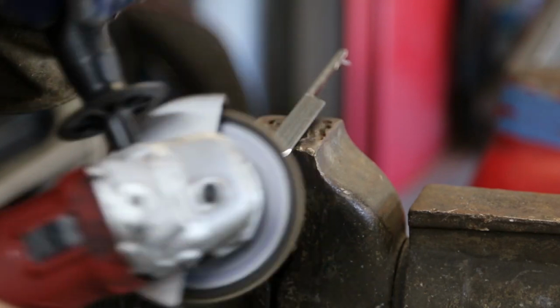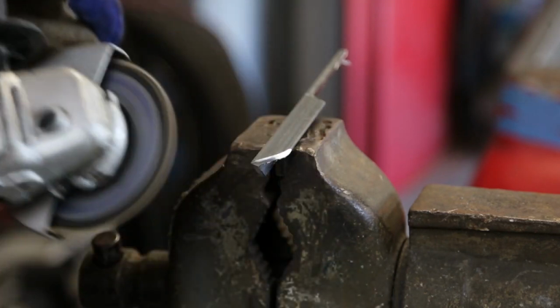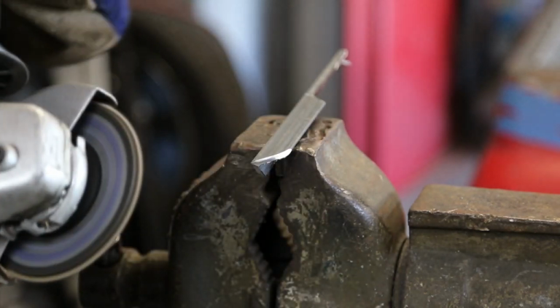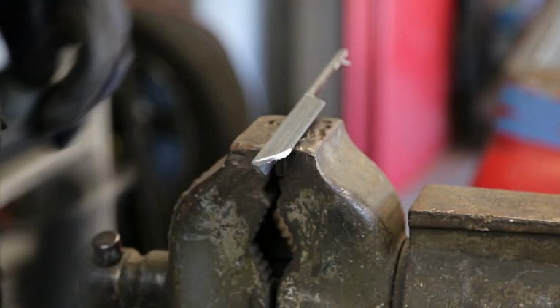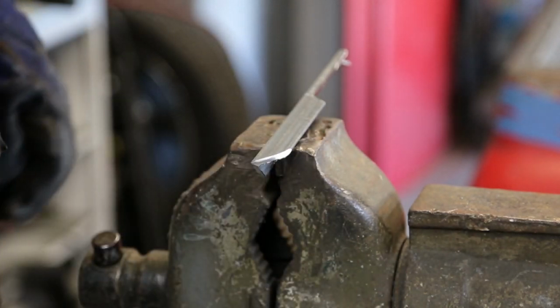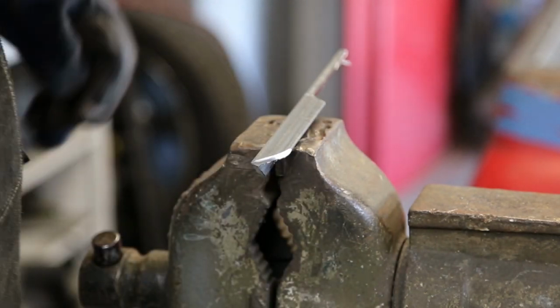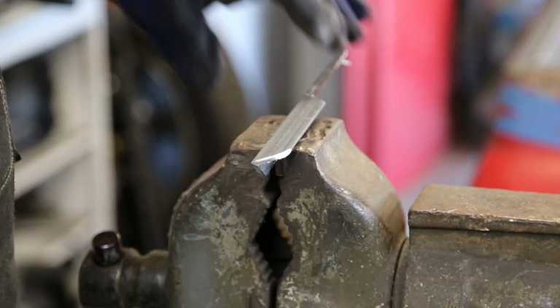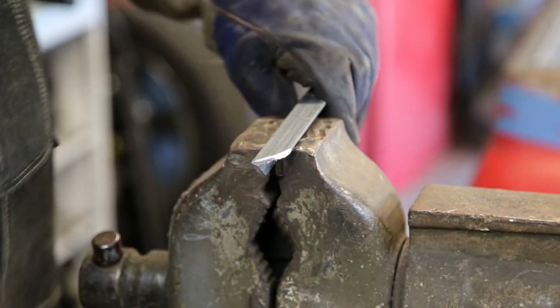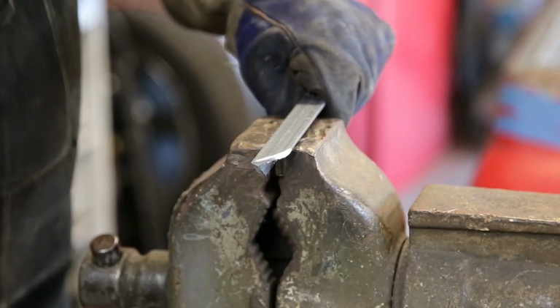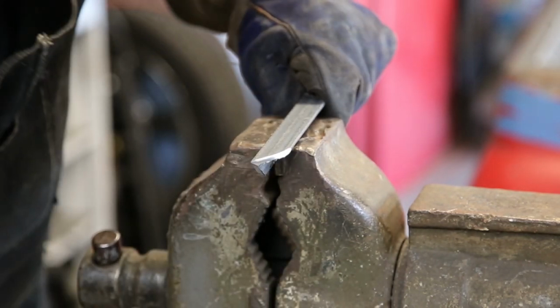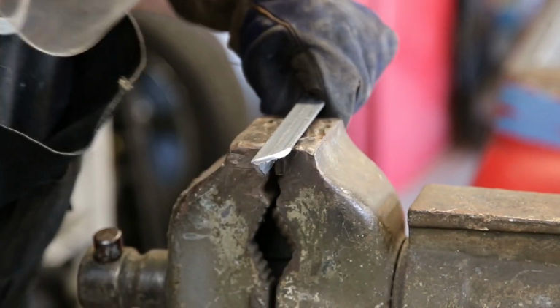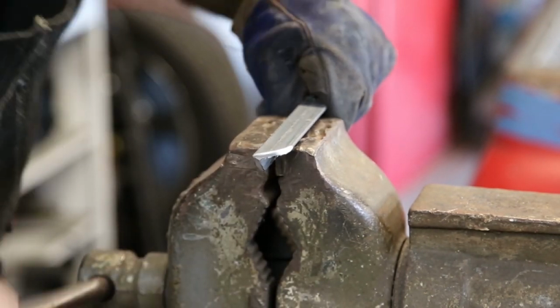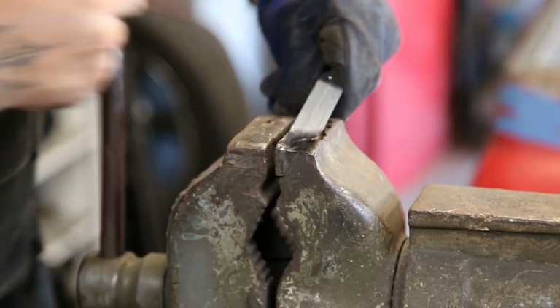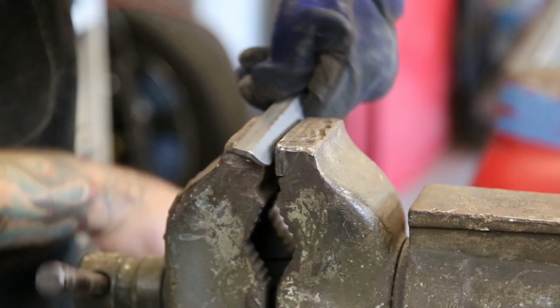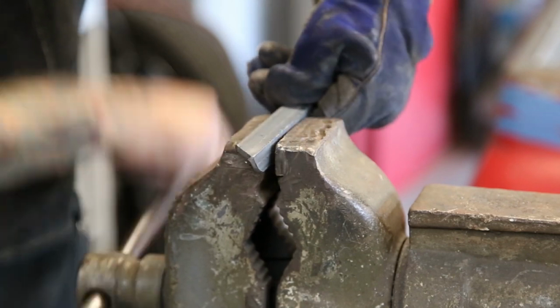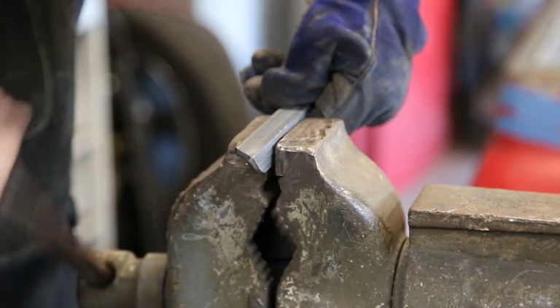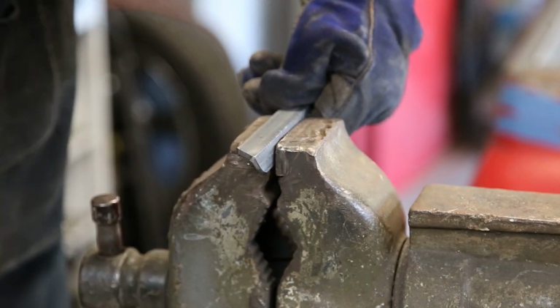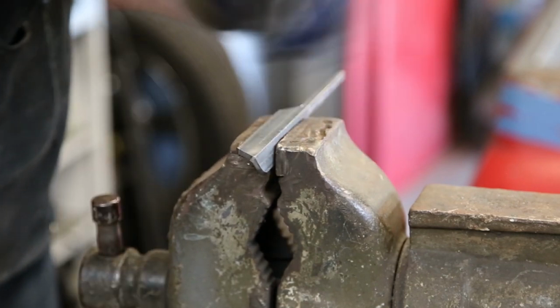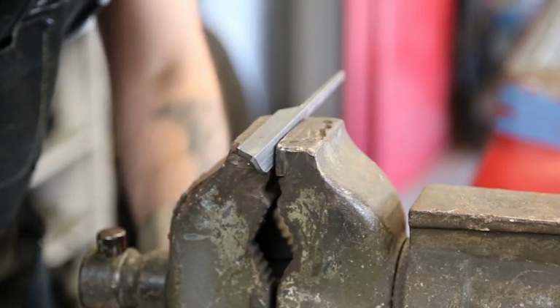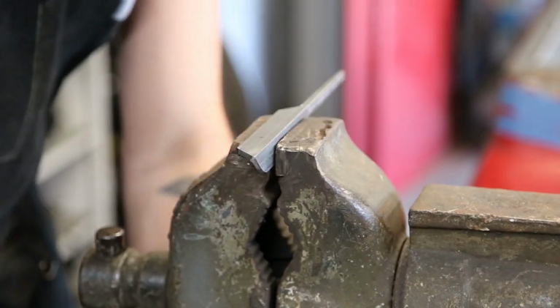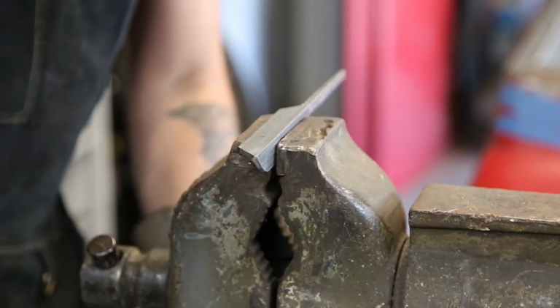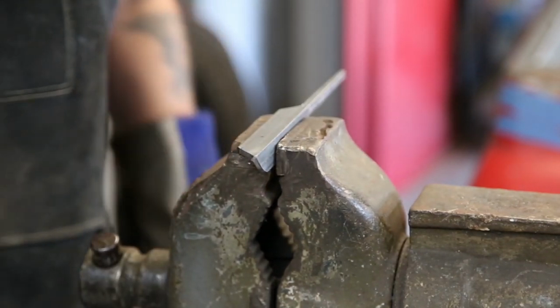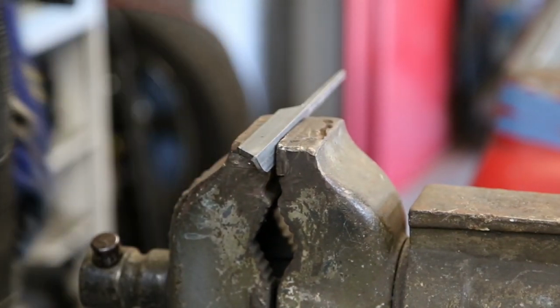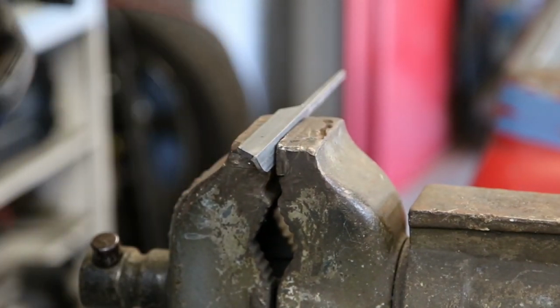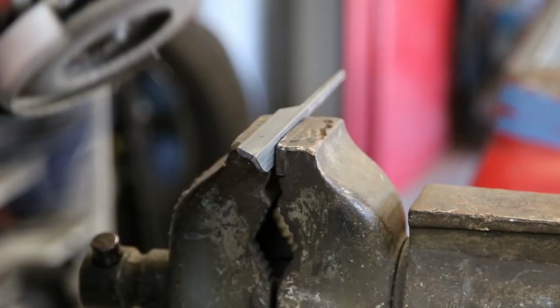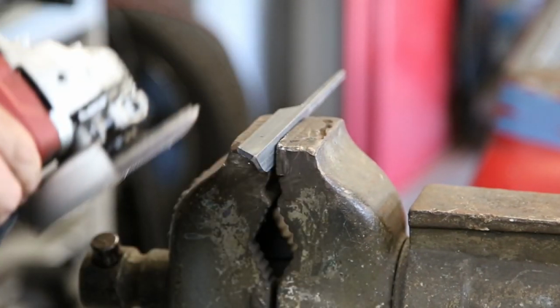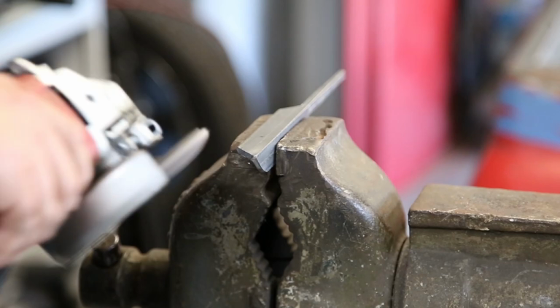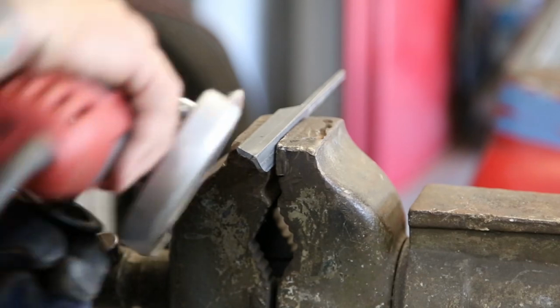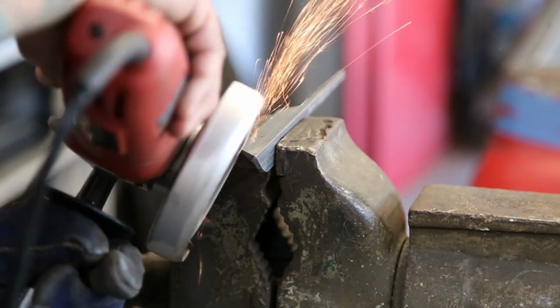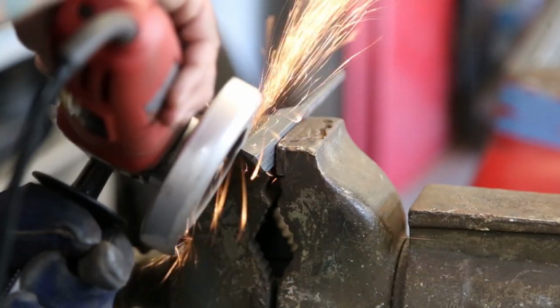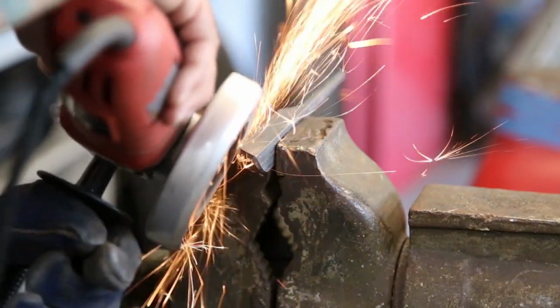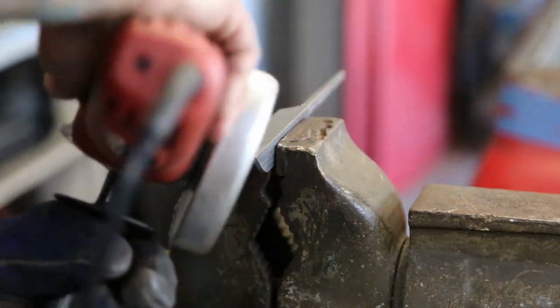As I said, you can use a file, and you don't necessarily have to do that either. A lot of this will come off with the hammering after you put it into the forge, if you do use a forge.